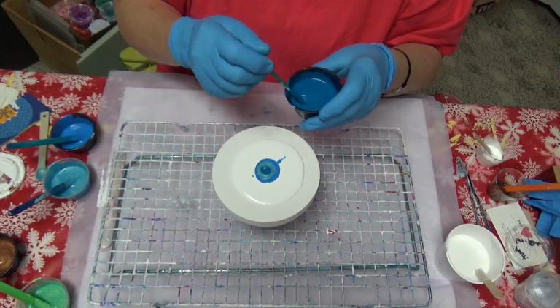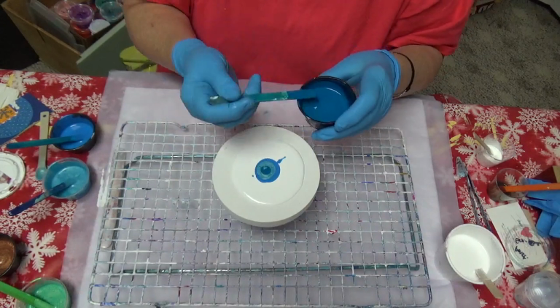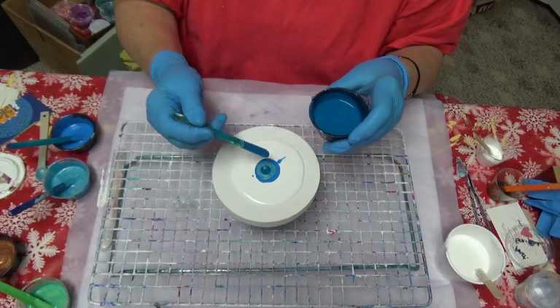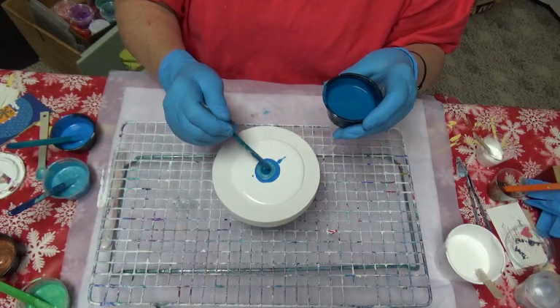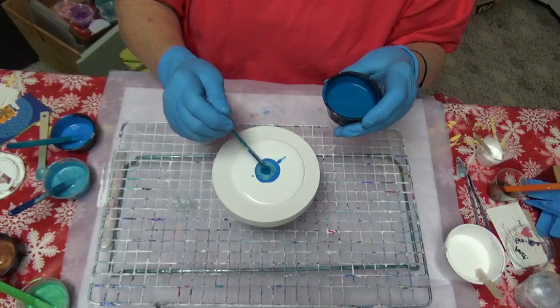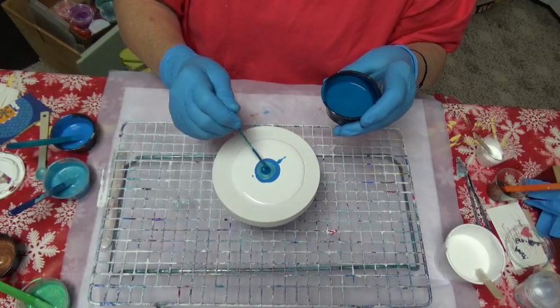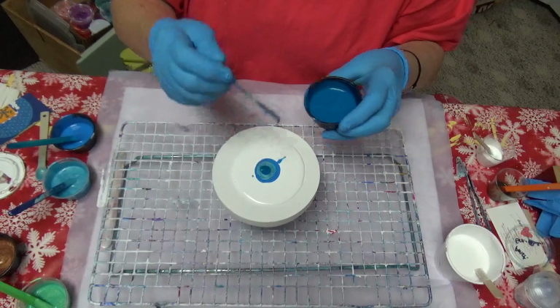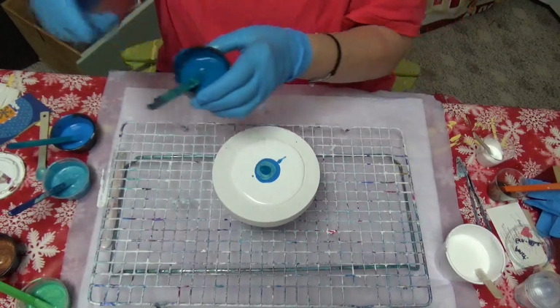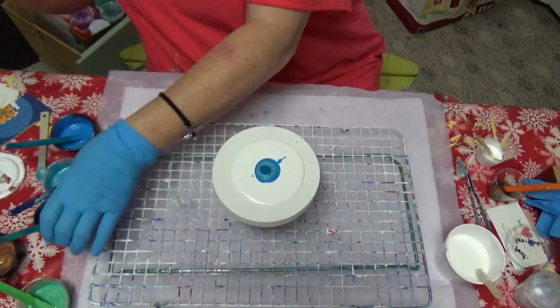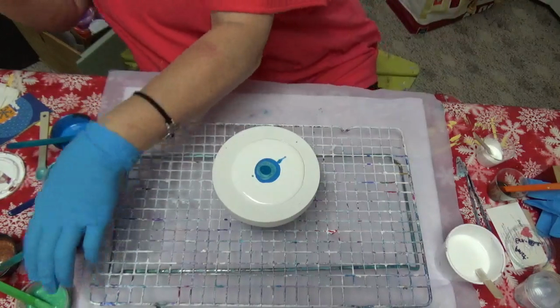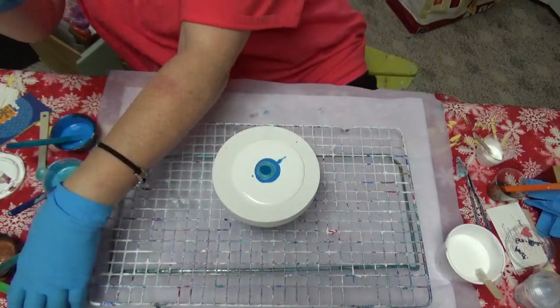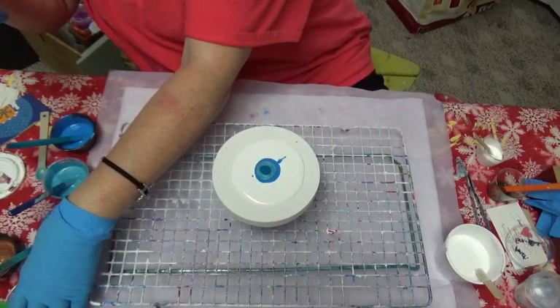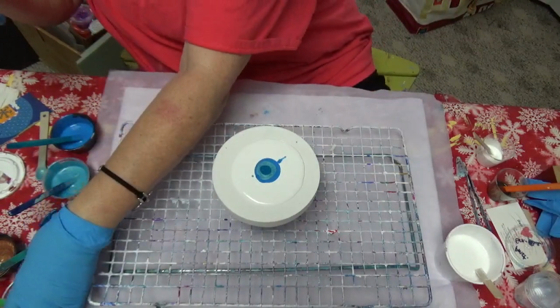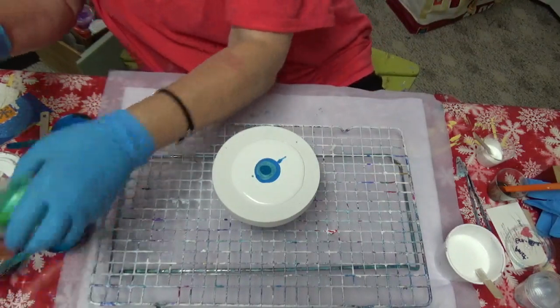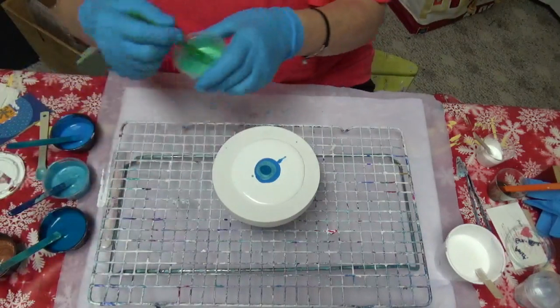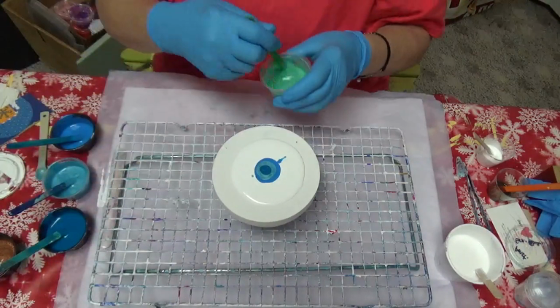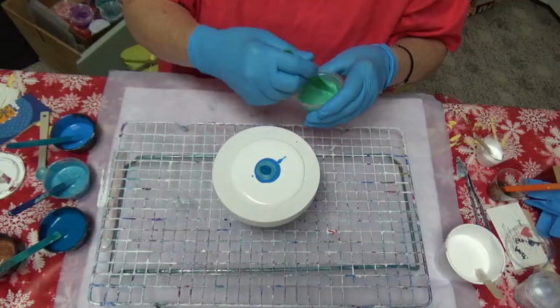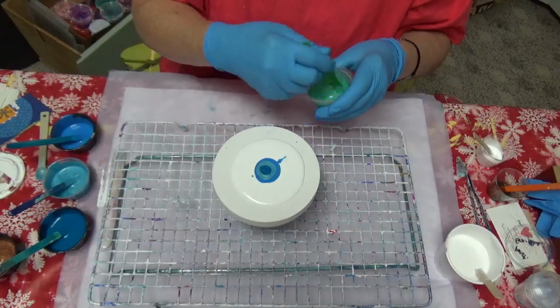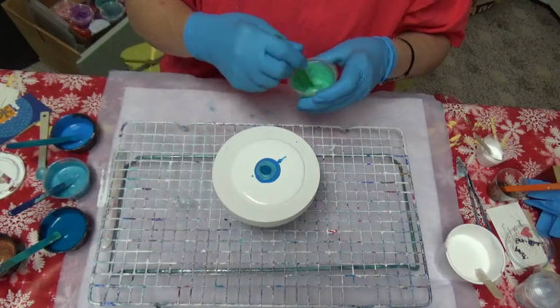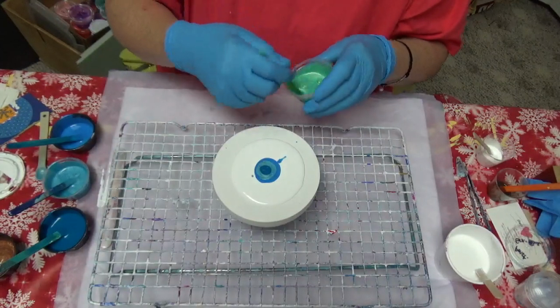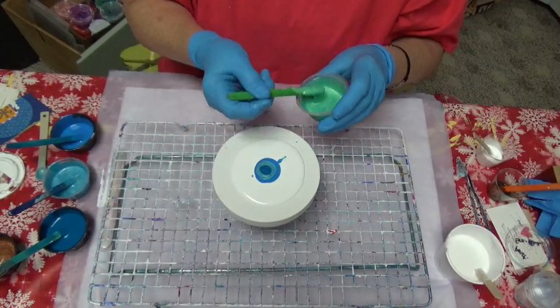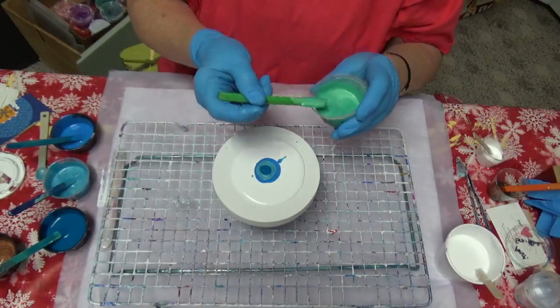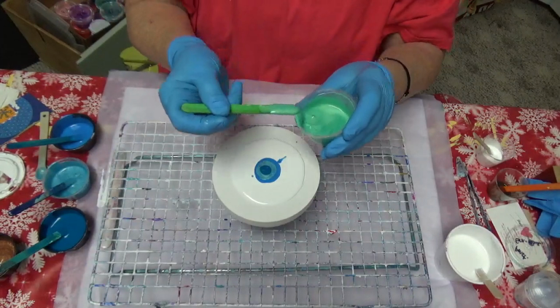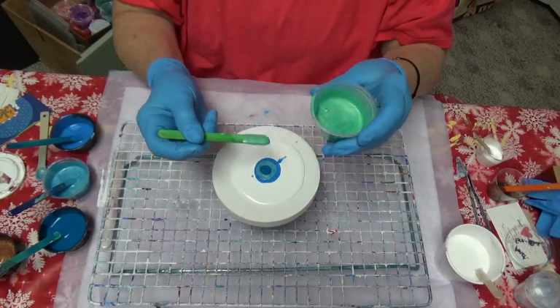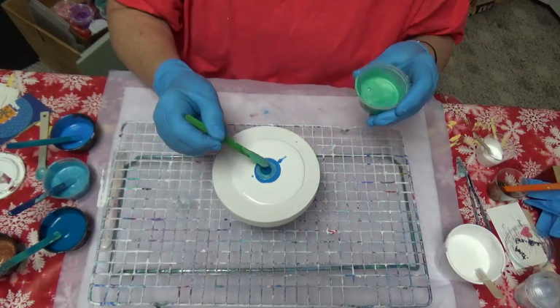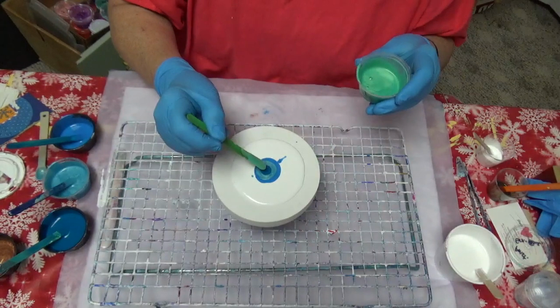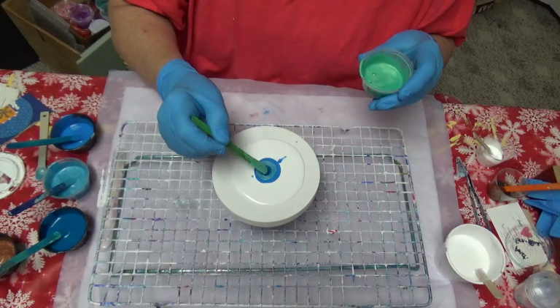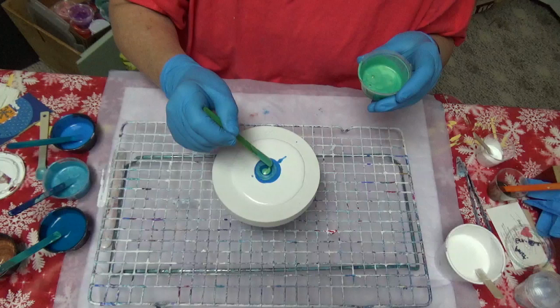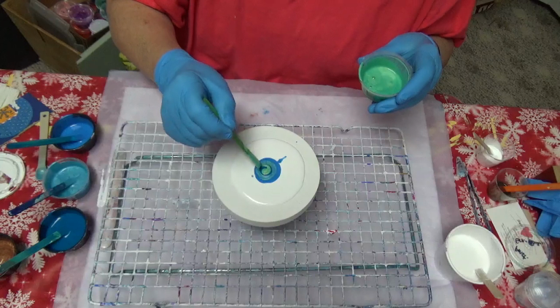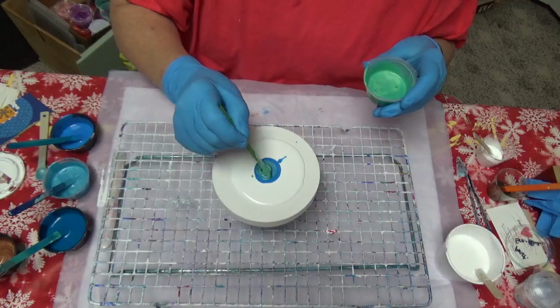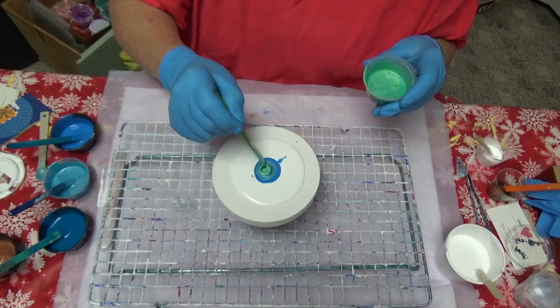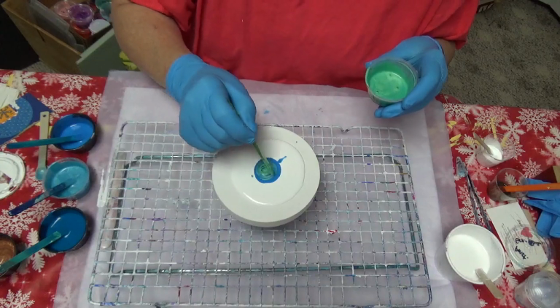[Blowing on the pour] Oh, it's pretty! Can you see the cells that are forming right in here? That is absolutely gorgeous. I've got some paint already flowing over the sides, so I'm going to go ahead and cover my sides a little bit while I'm at it. Let me let that sit.